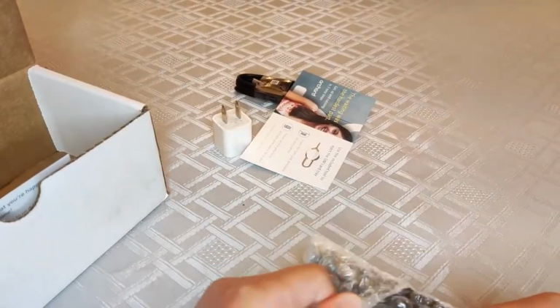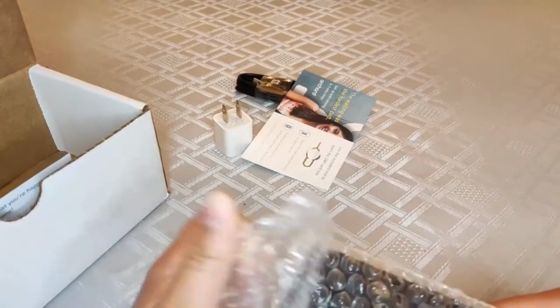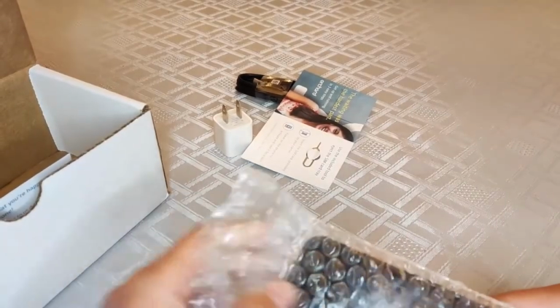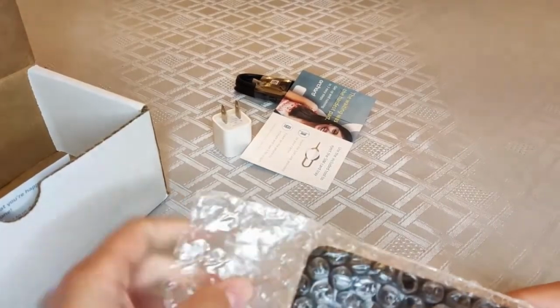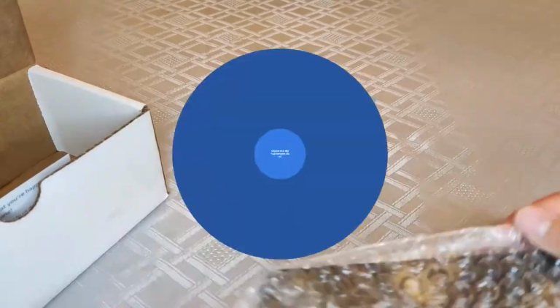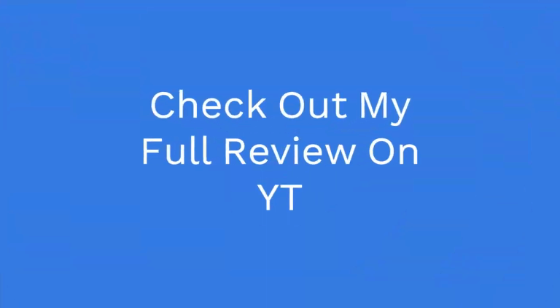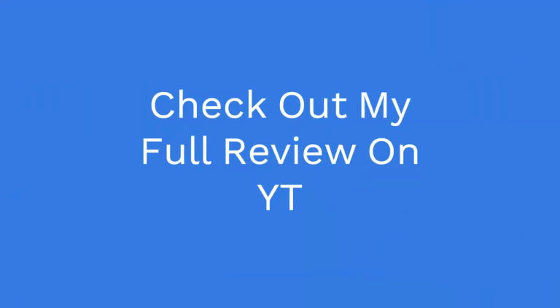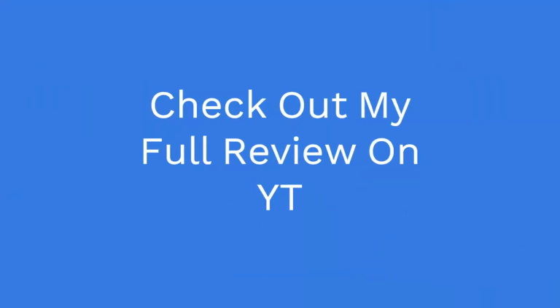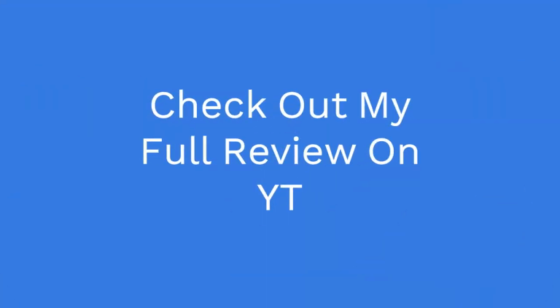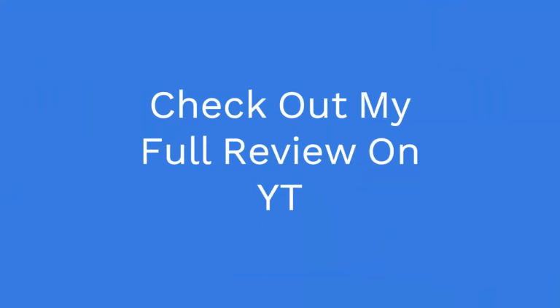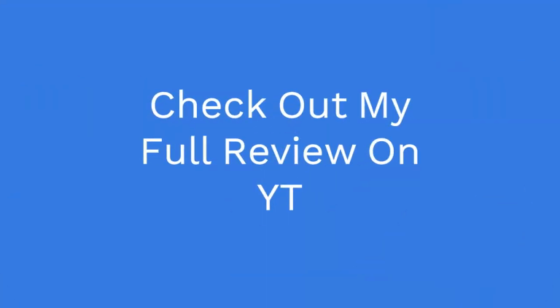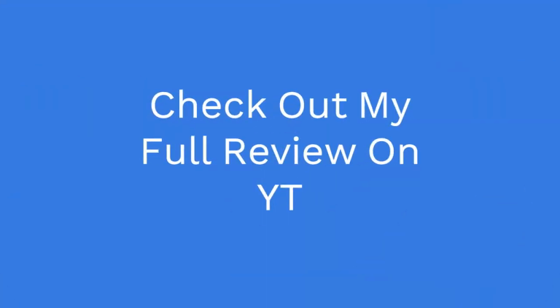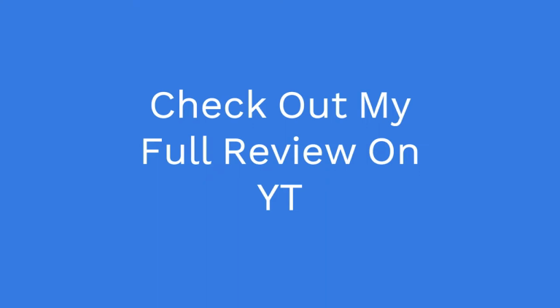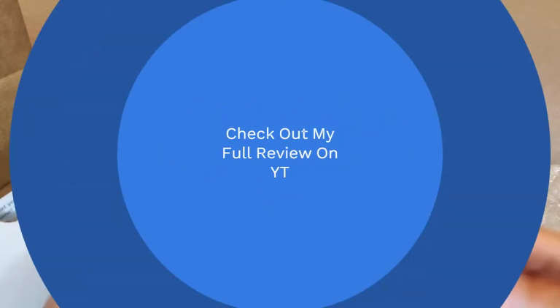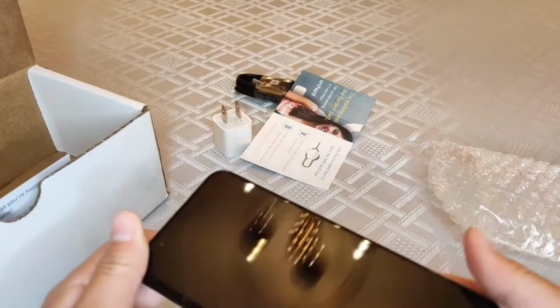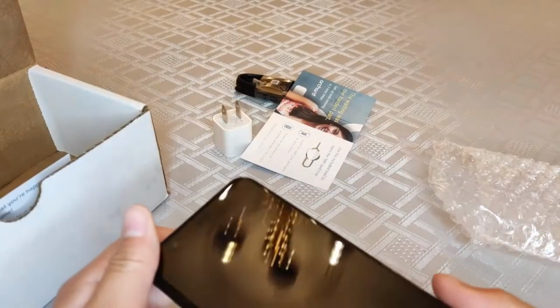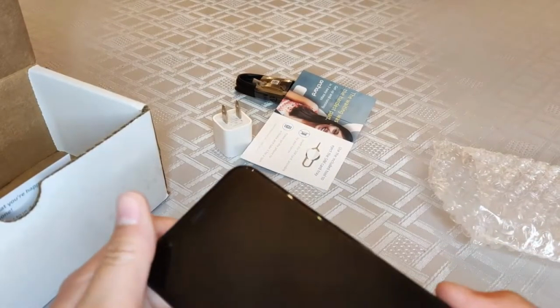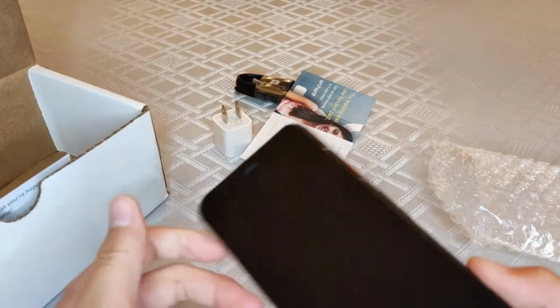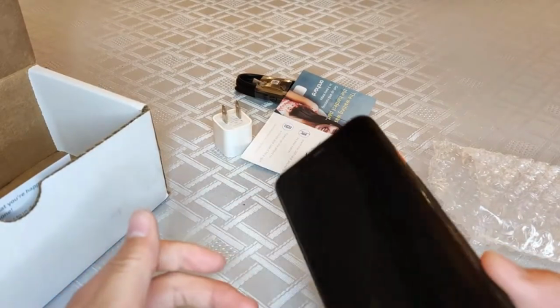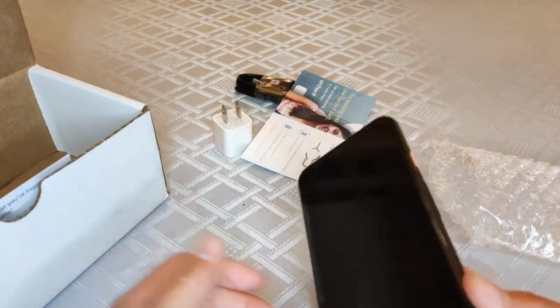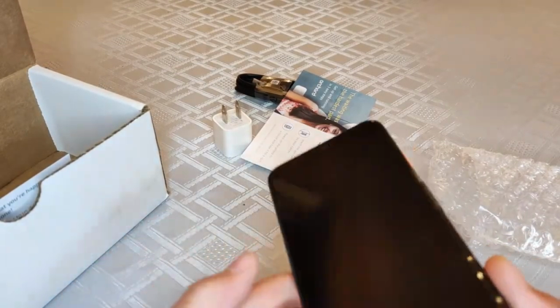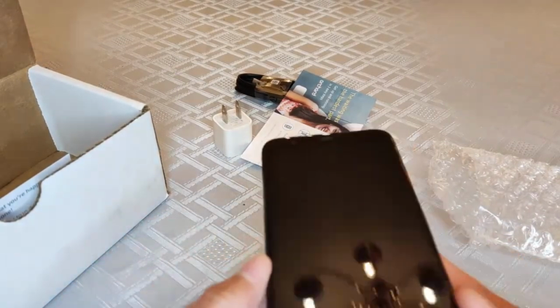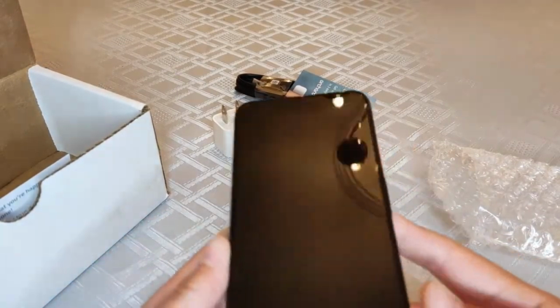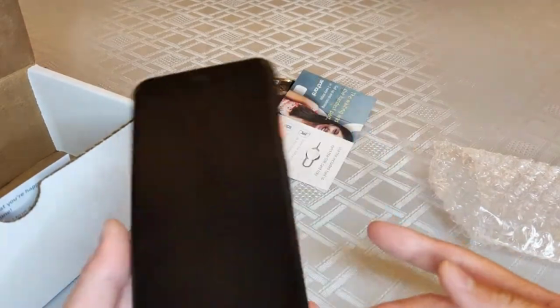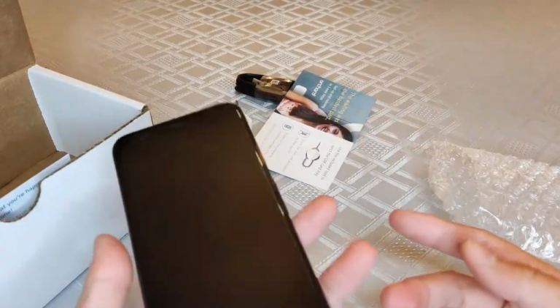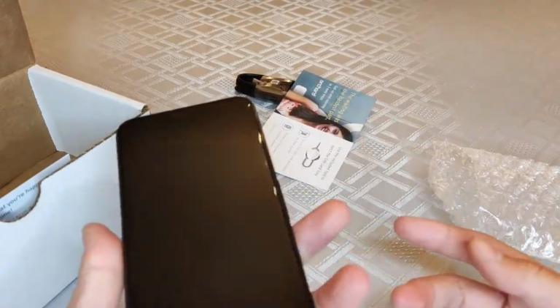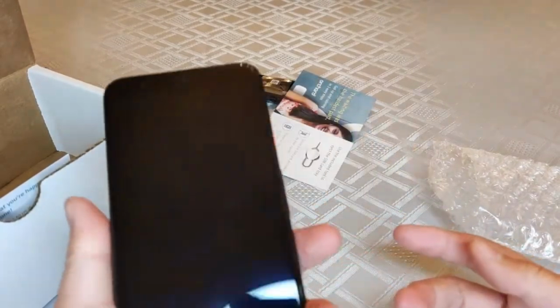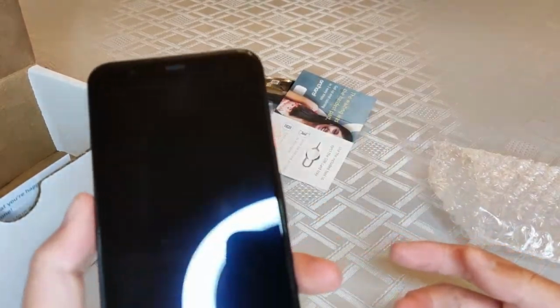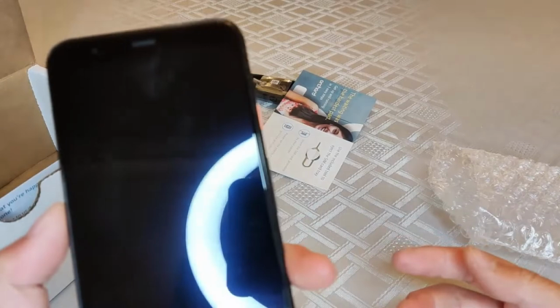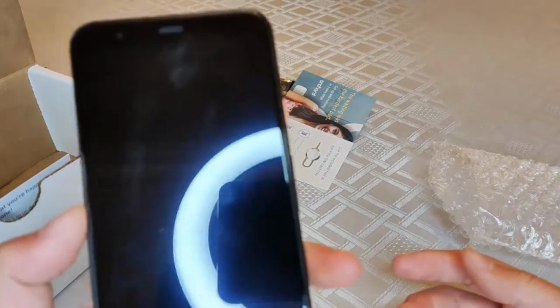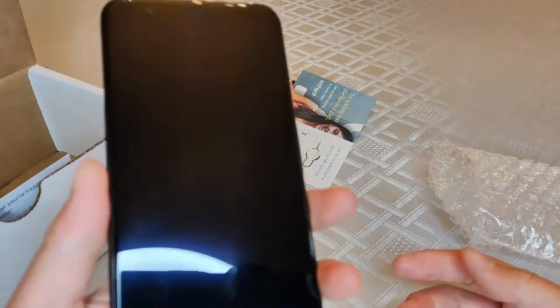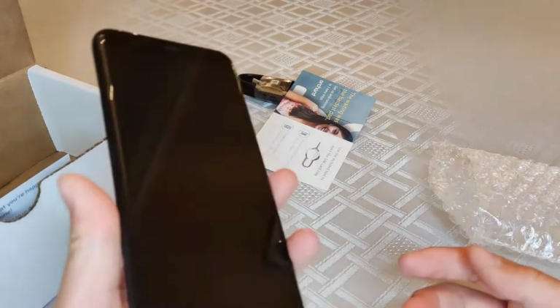I'm gonna open this thing up and give you a quick look at the phone, then go plug this in. Don't forget to check out my full review — I'll link that down in the description and you'll see it at the end of the video.